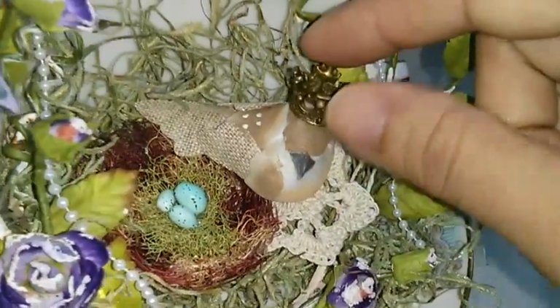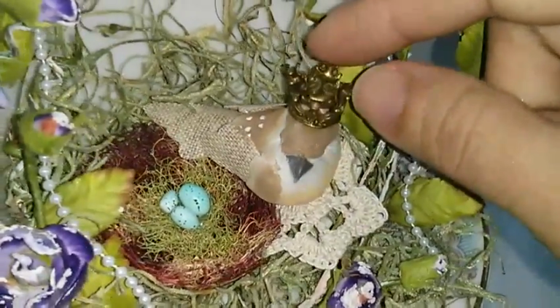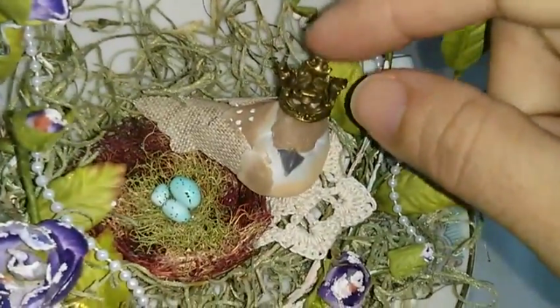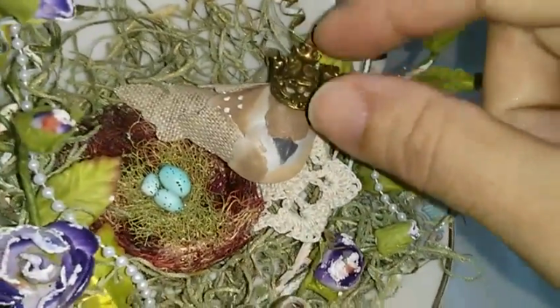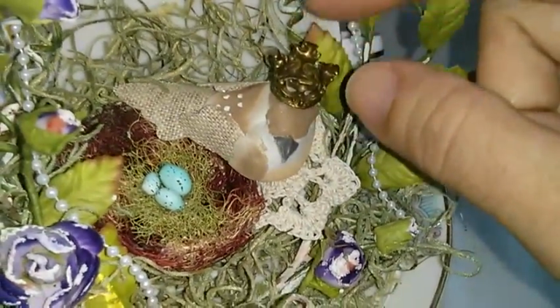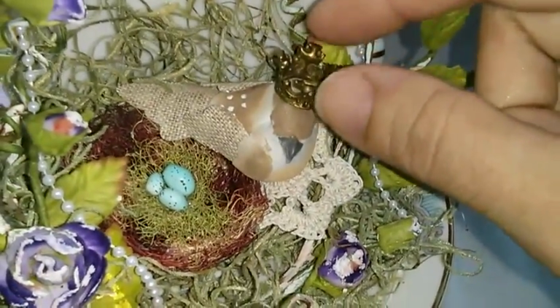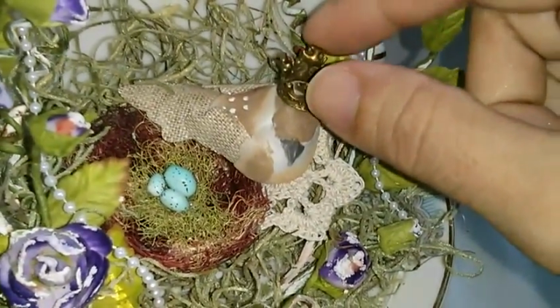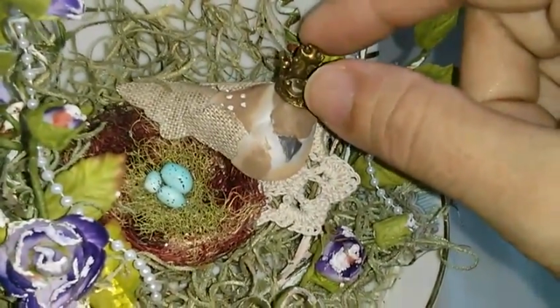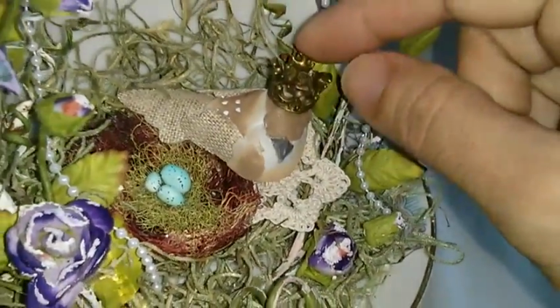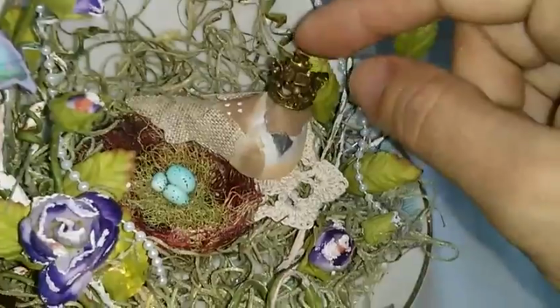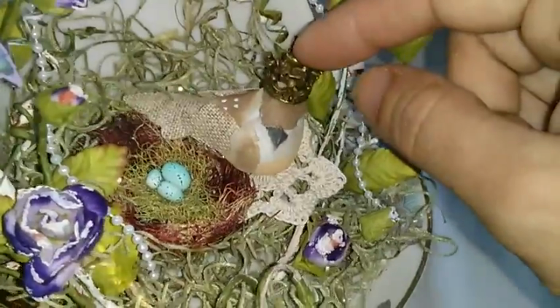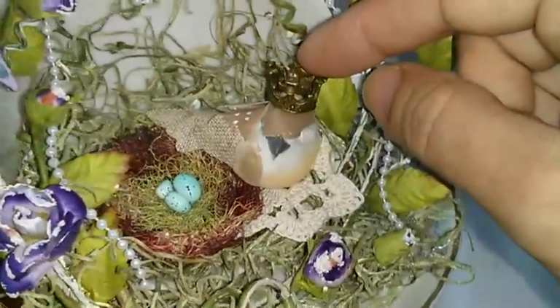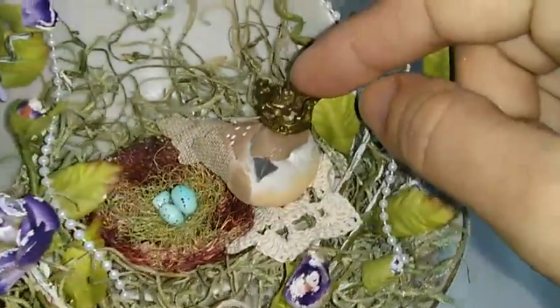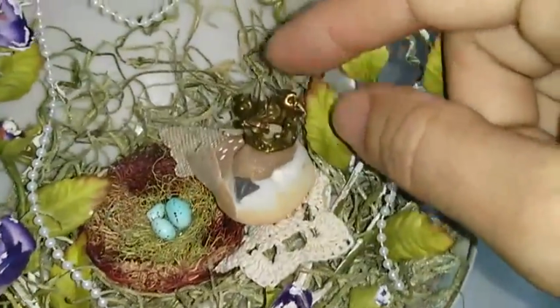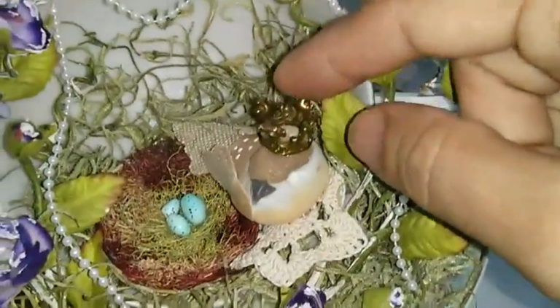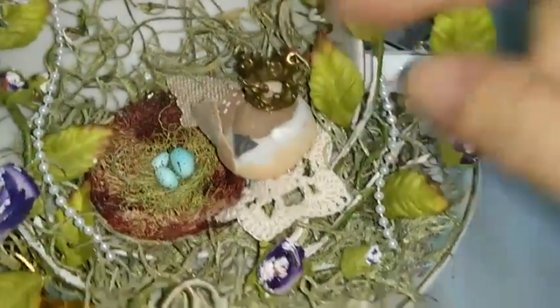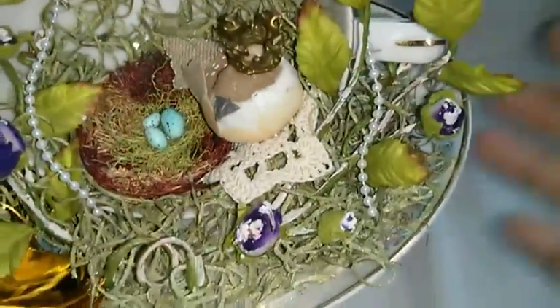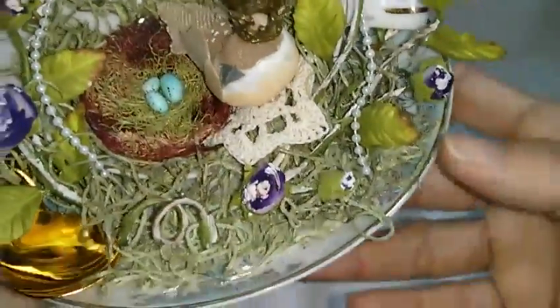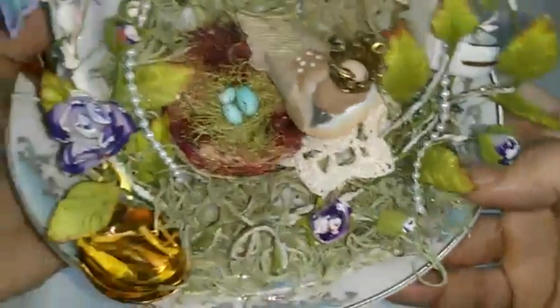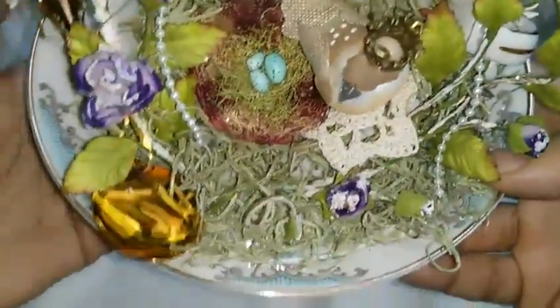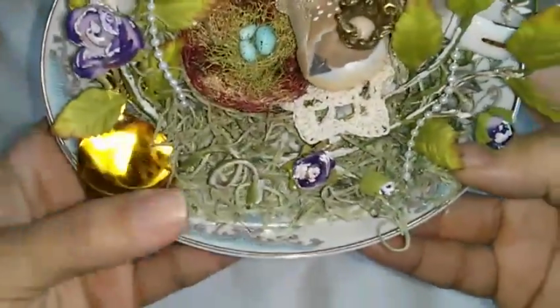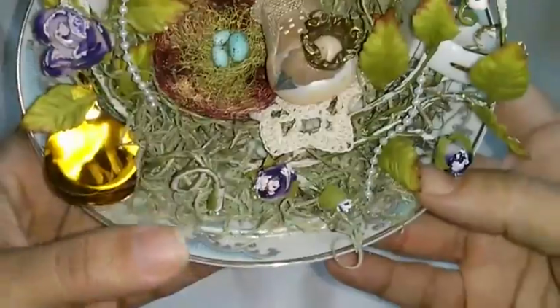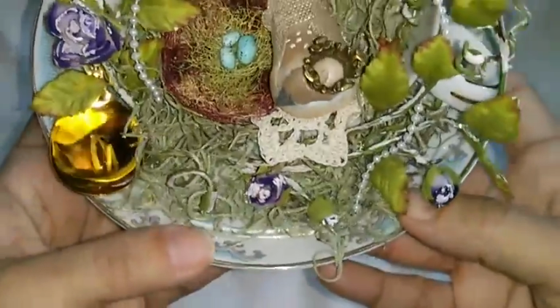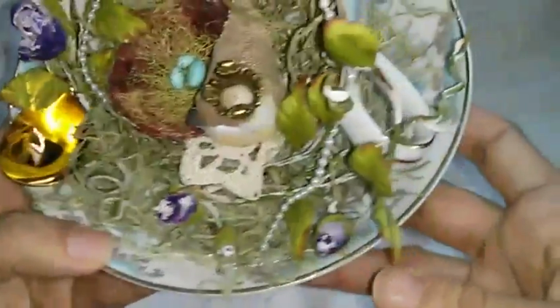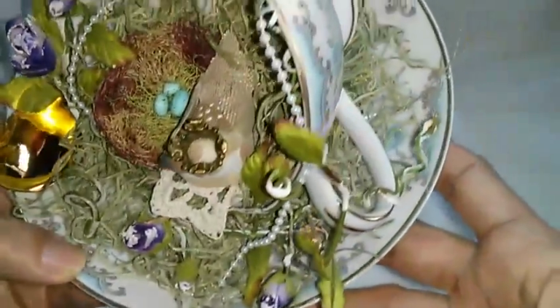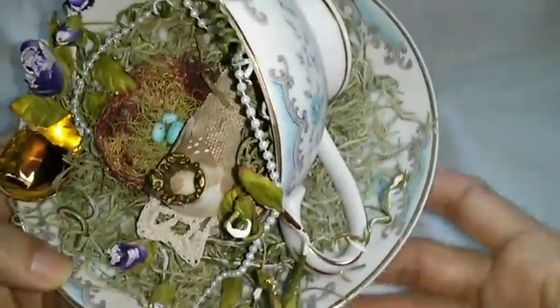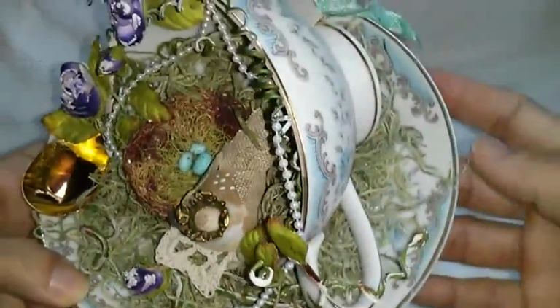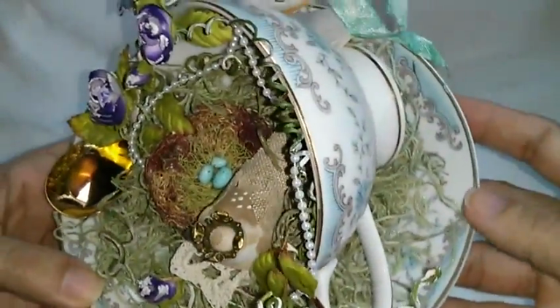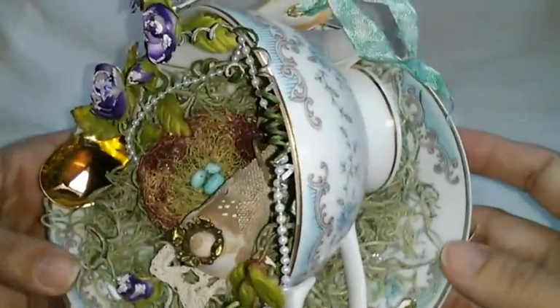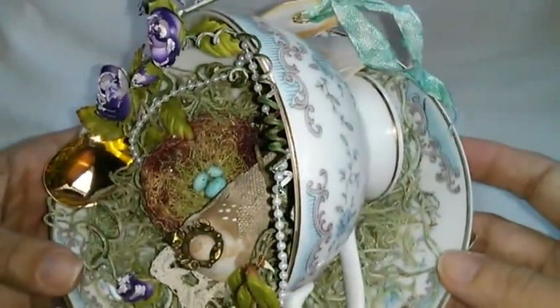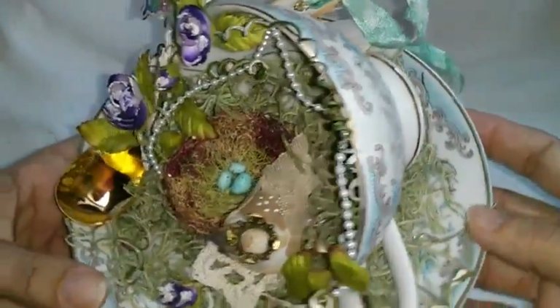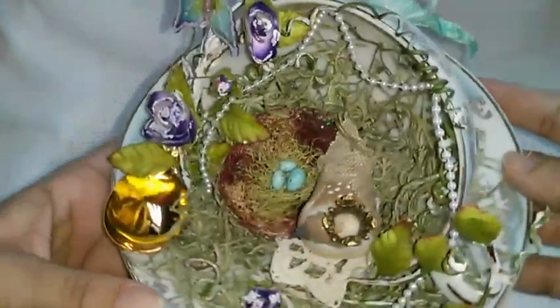Then this cute little doily and this crown that my friend Janet gave me. And I just used this — it's another piece from the hoard bowl. So that's it, guys — isn't that cute?